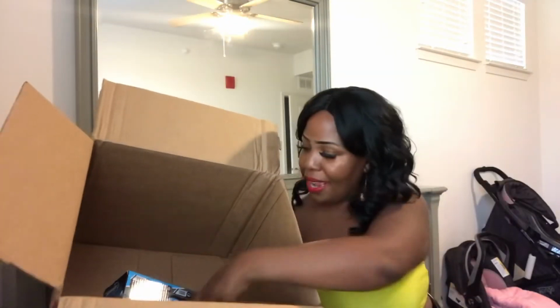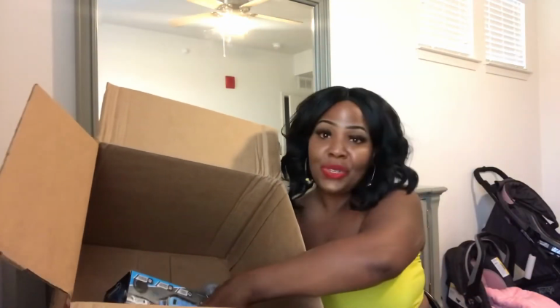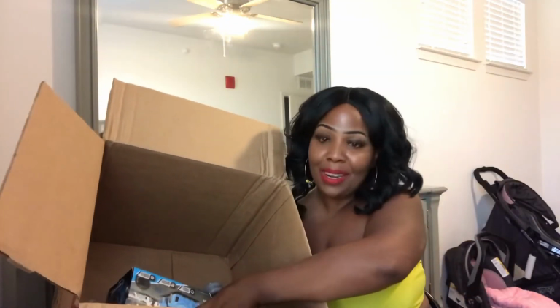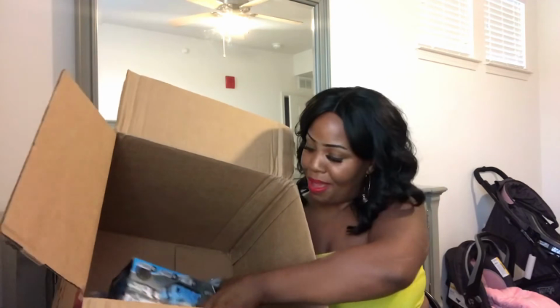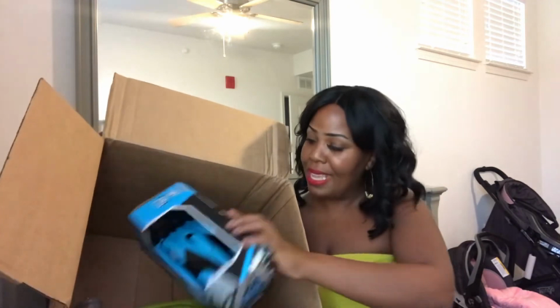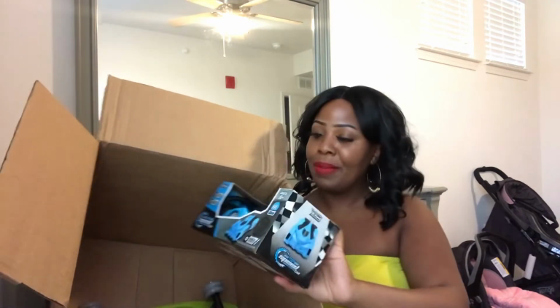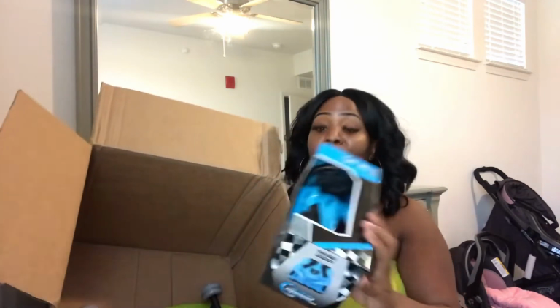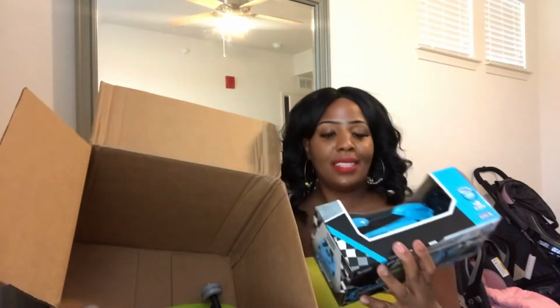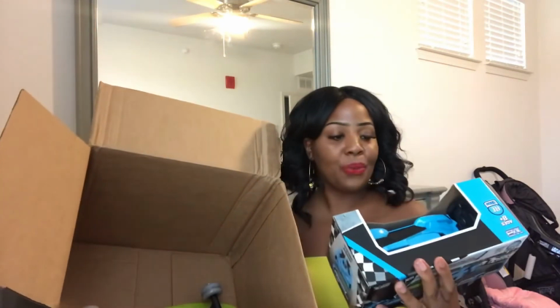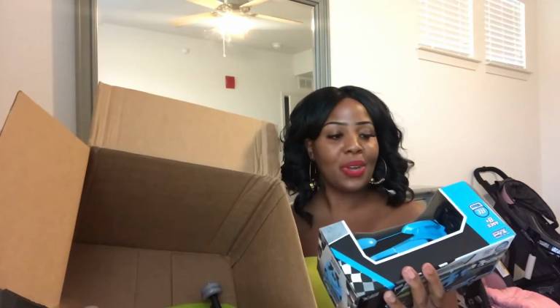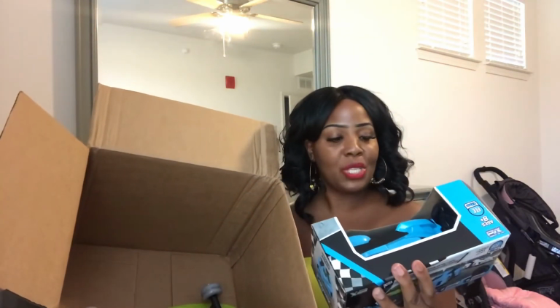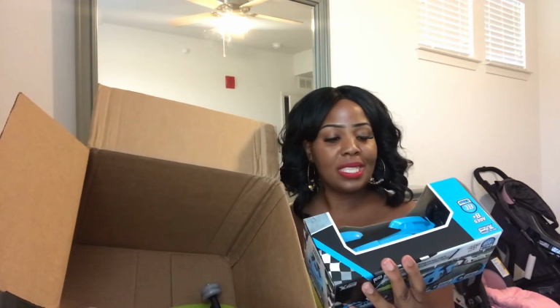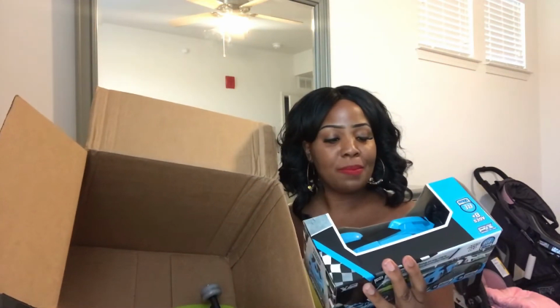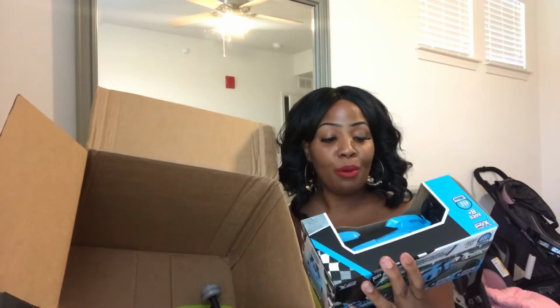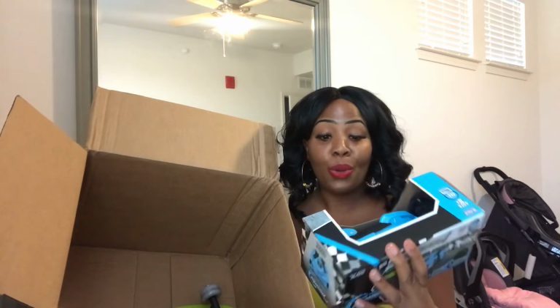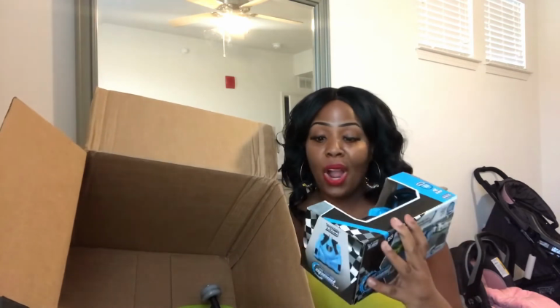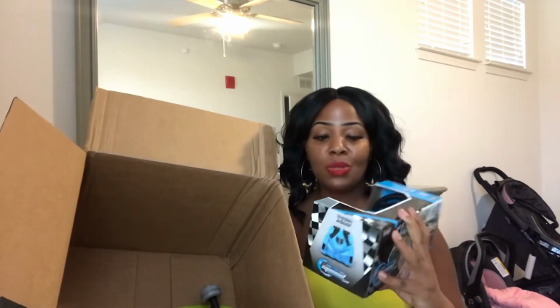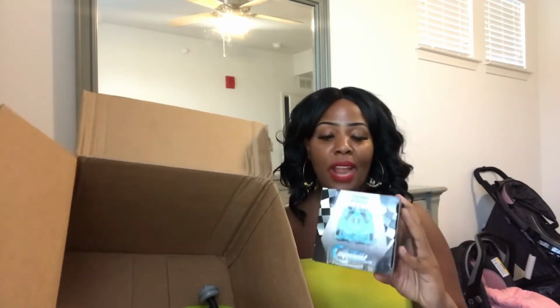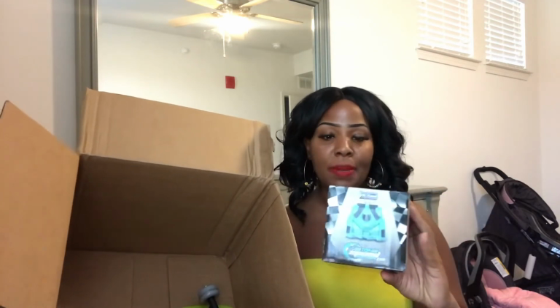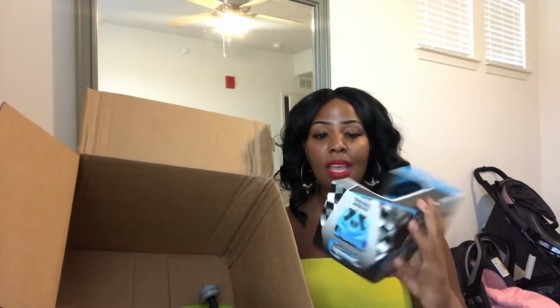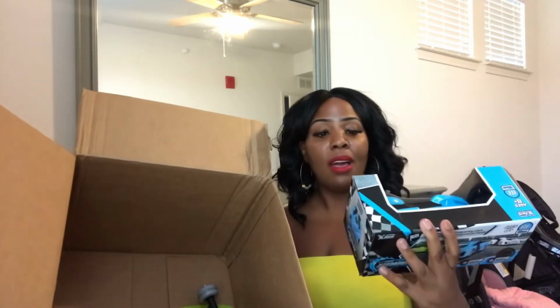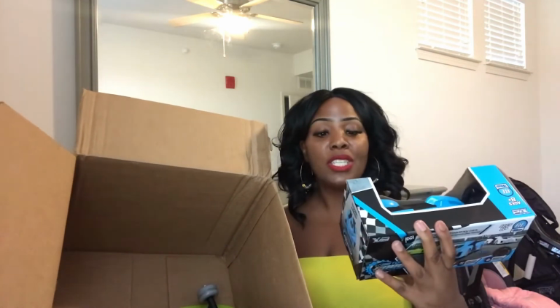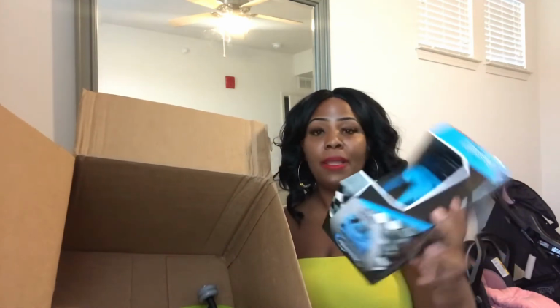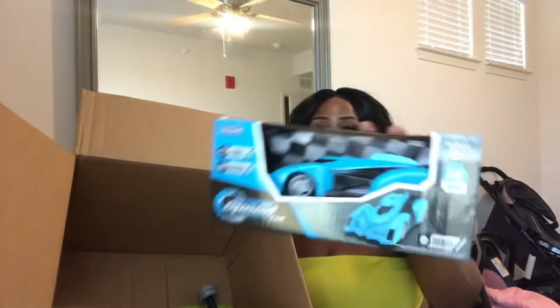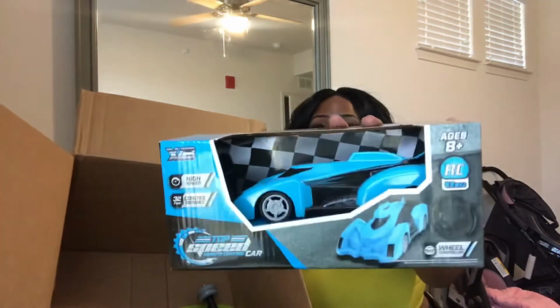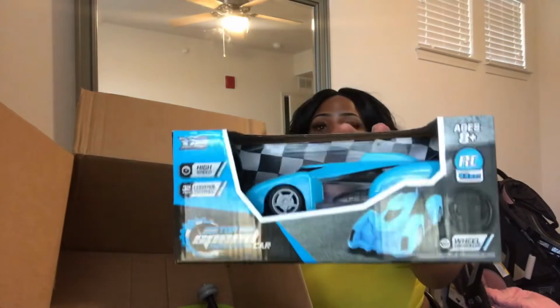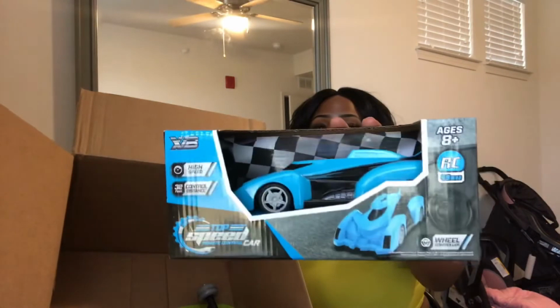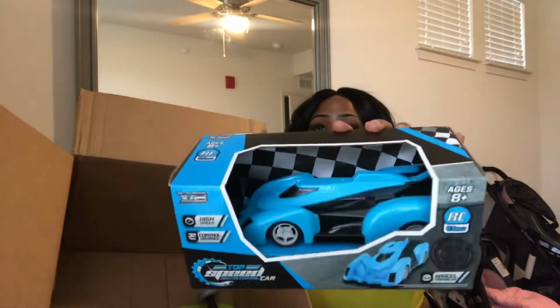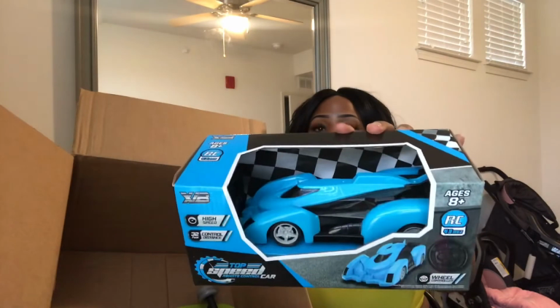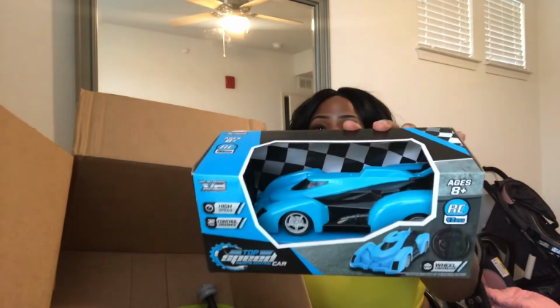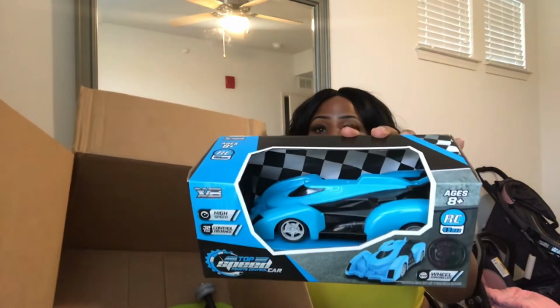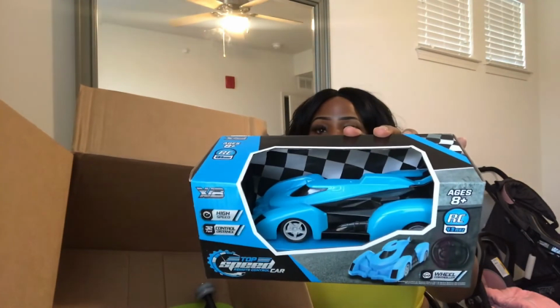We've got two more items in the box. The next item is another race car — this one is a top speed remote control car, for ages eight and up, and it's blue. Really, really nice.